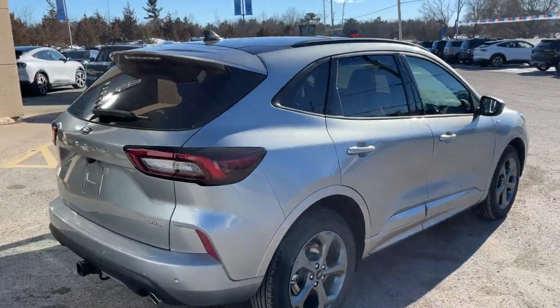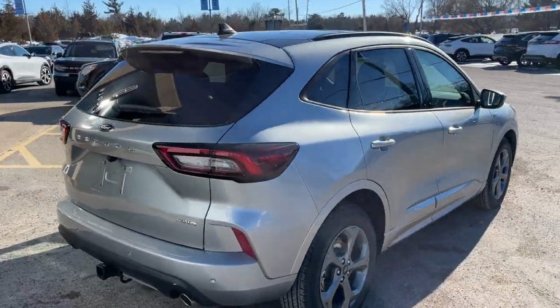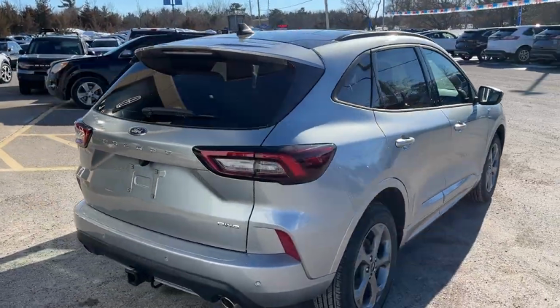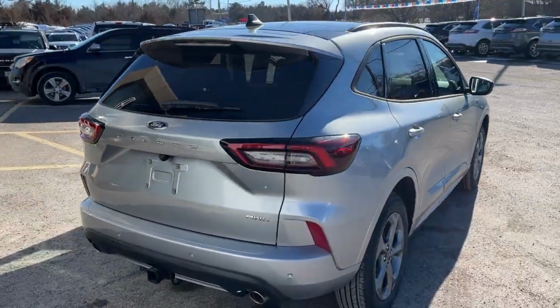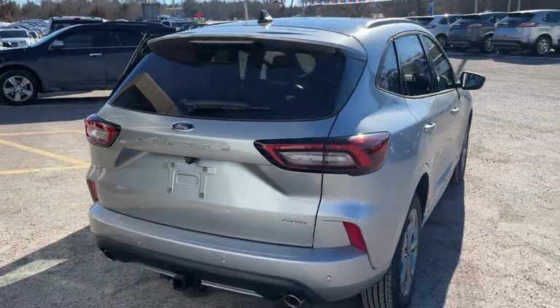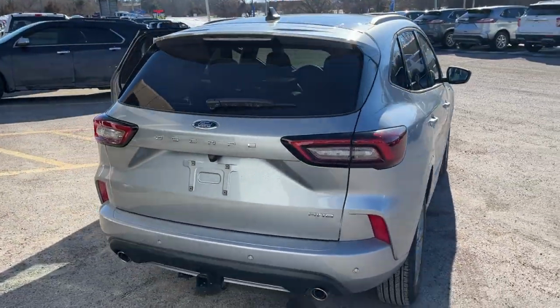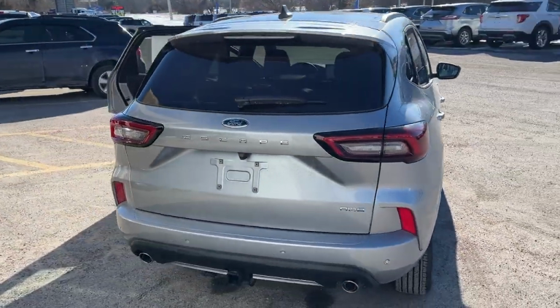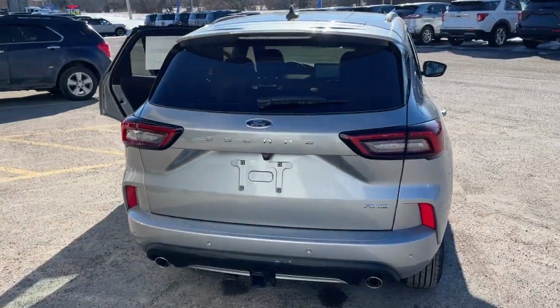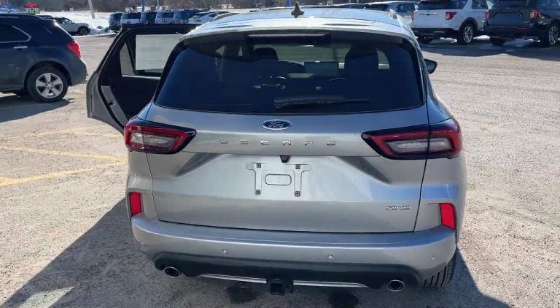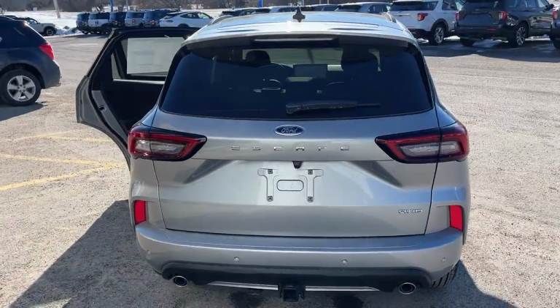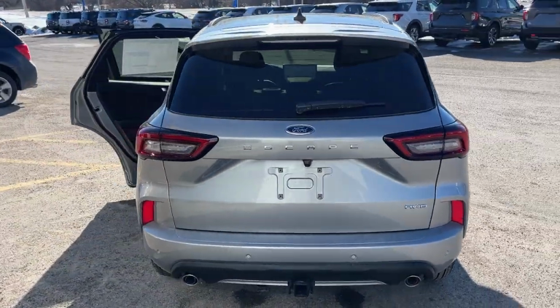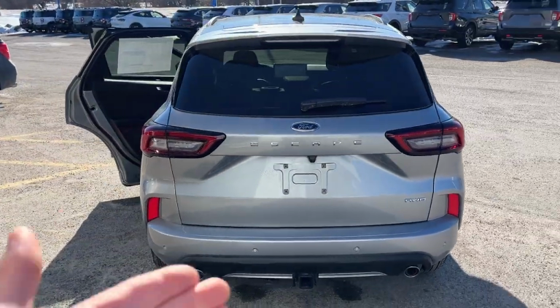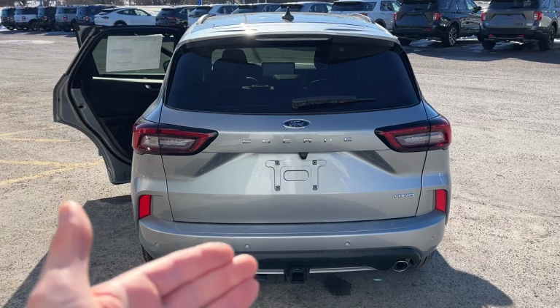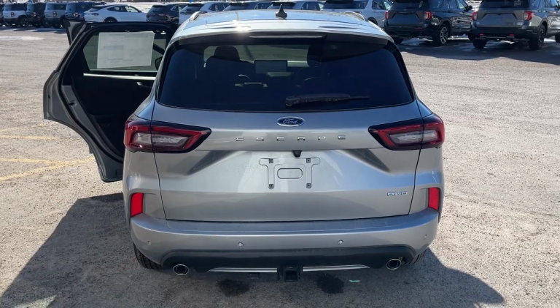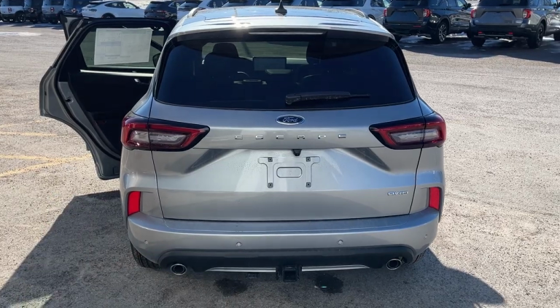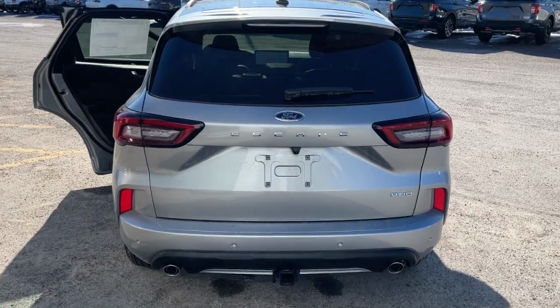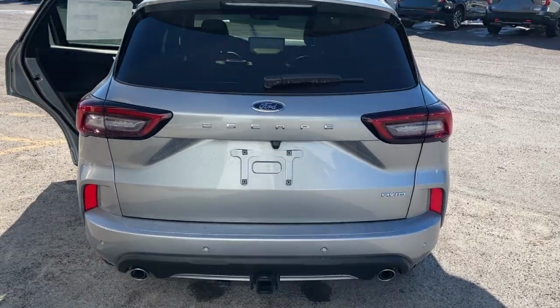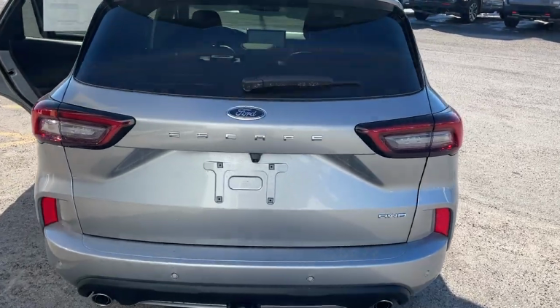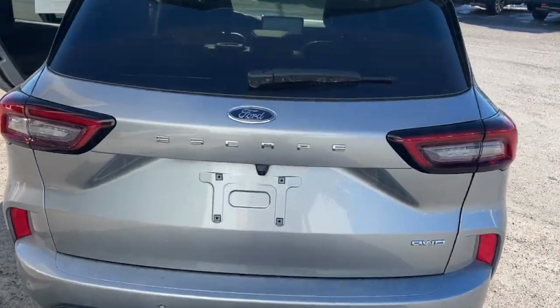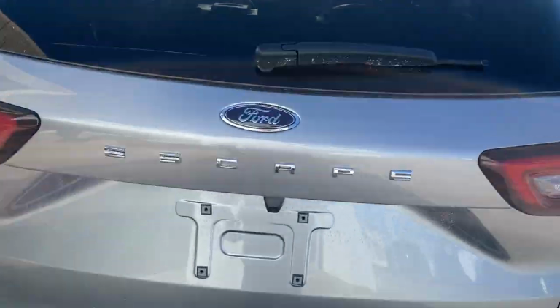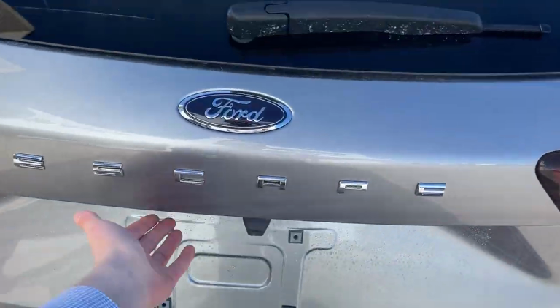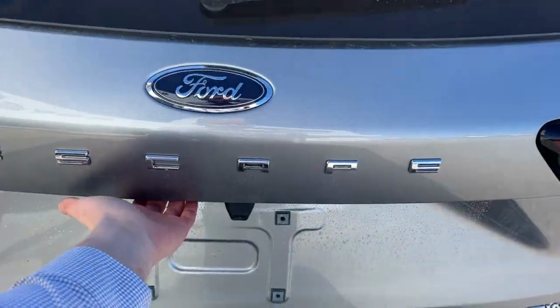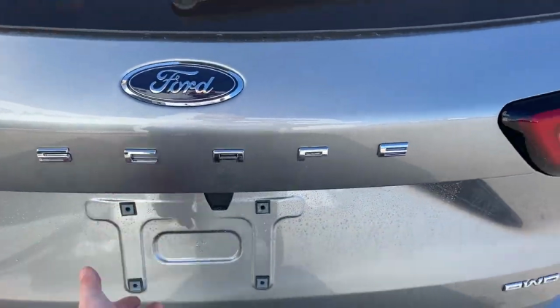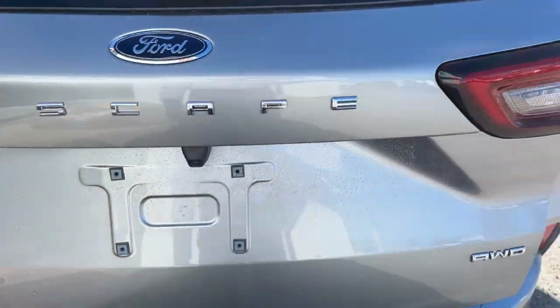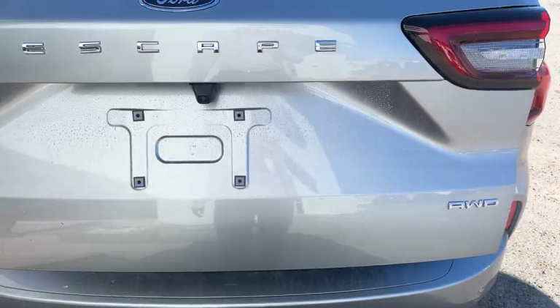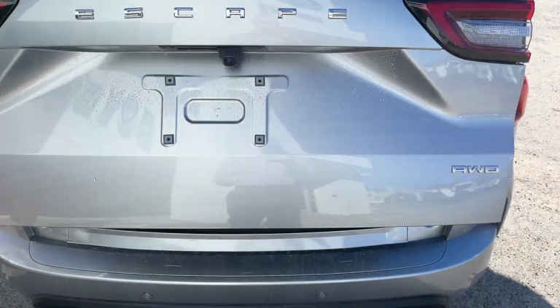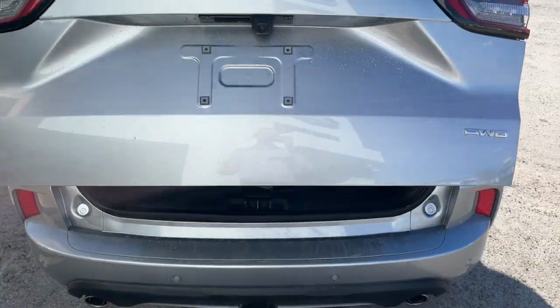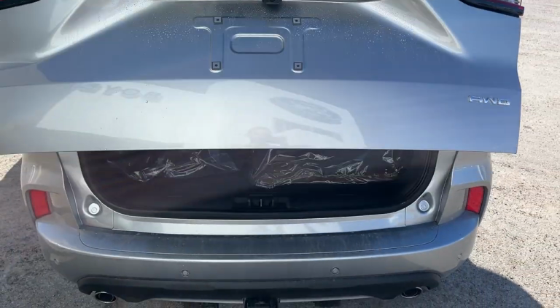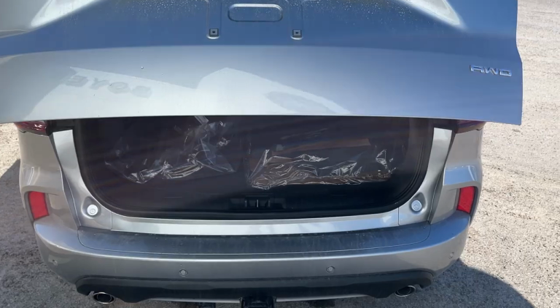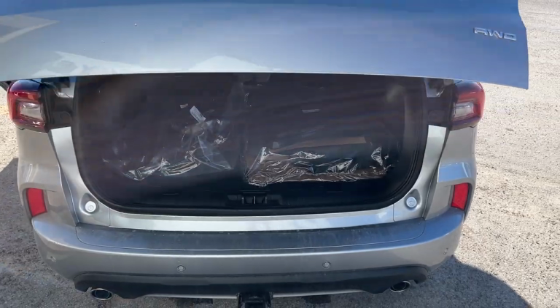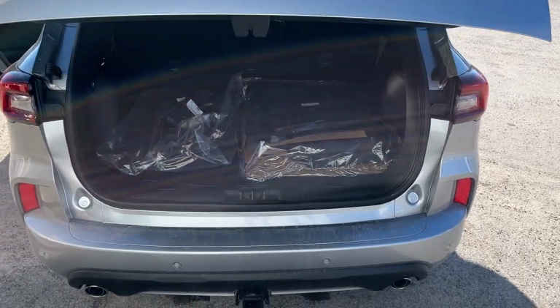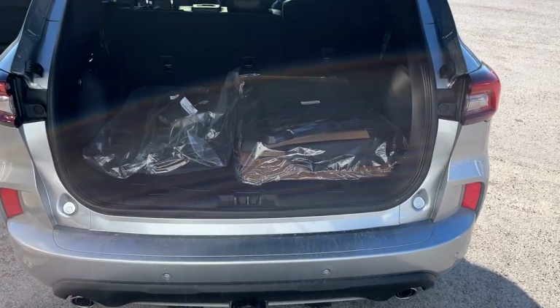Coming around back, you do have reverse parking sensors, dual exhaust, and this one is equipped with the Class 2 trailer tow package. If you have a power tailgate, you can open and close it from the key fob as well as from inside the vehicle.